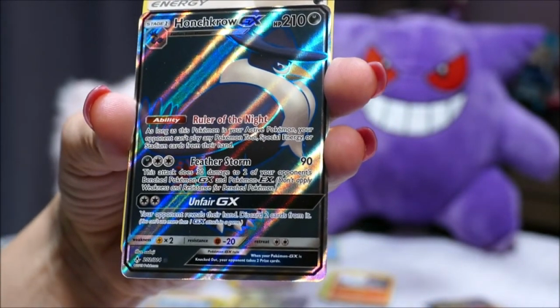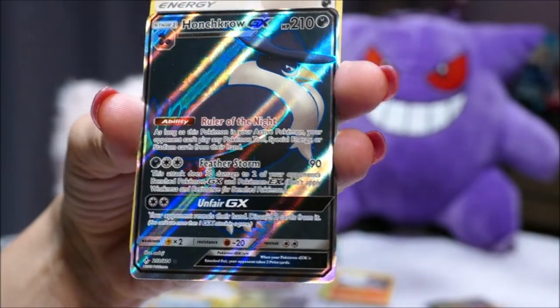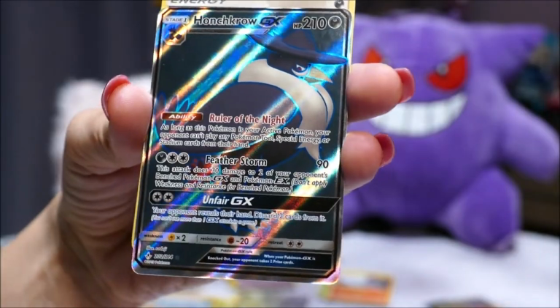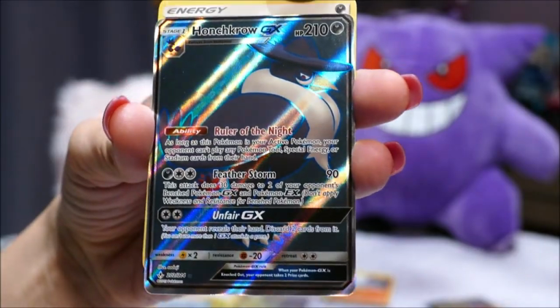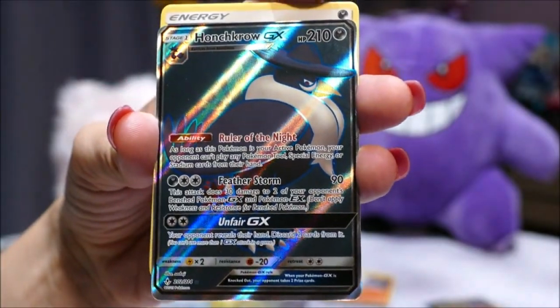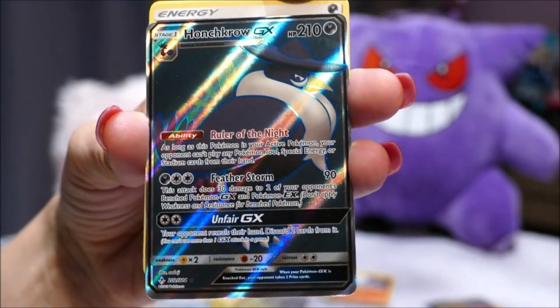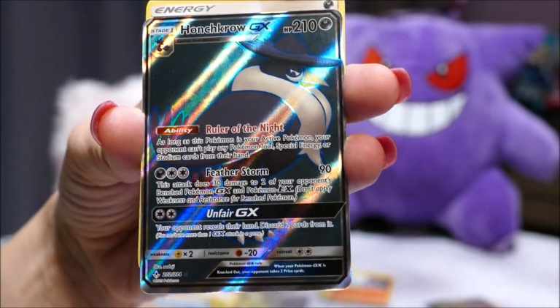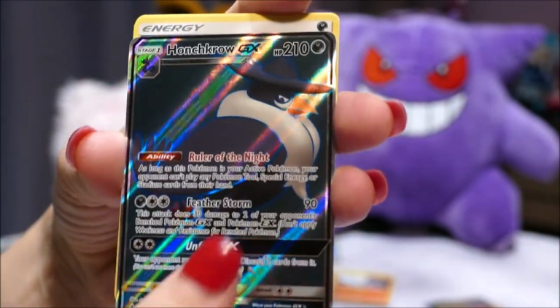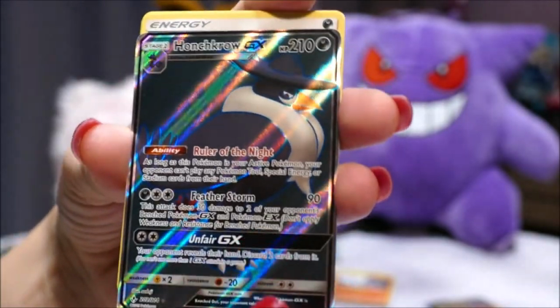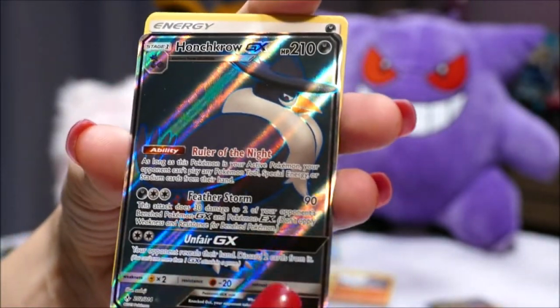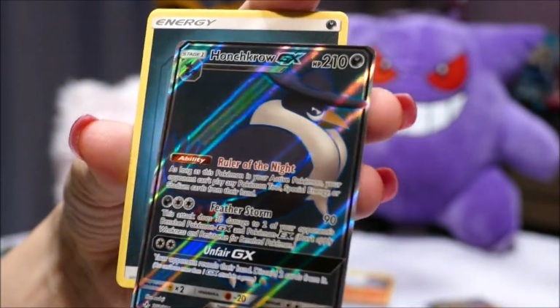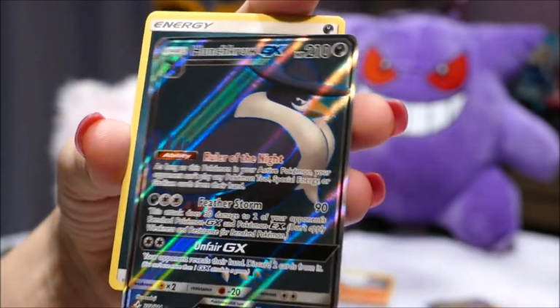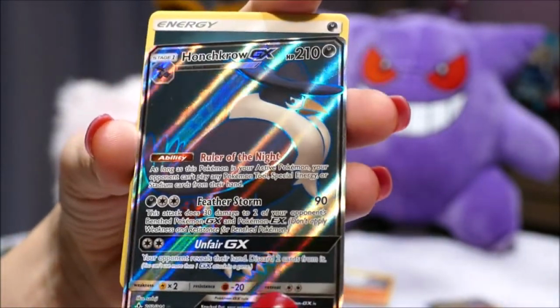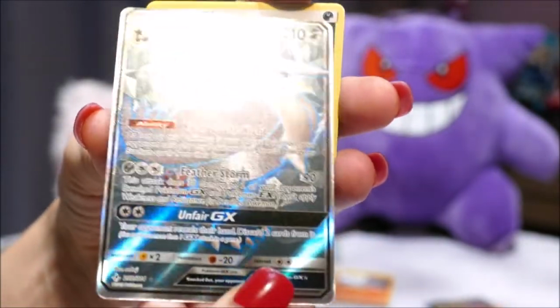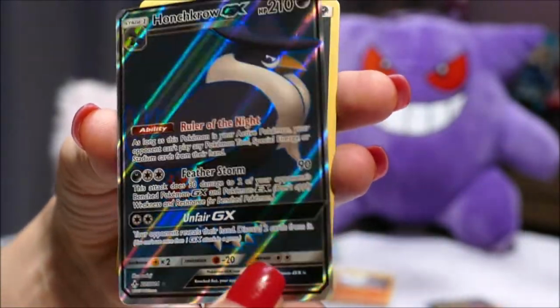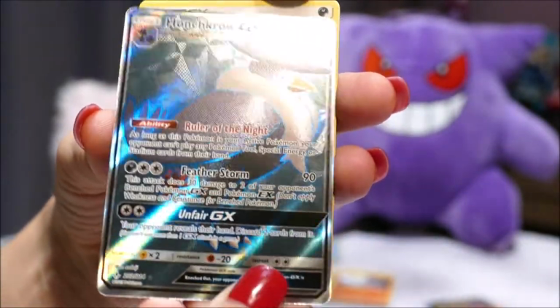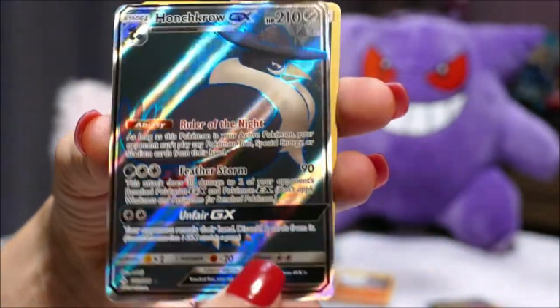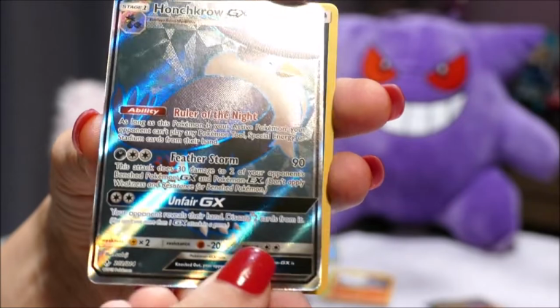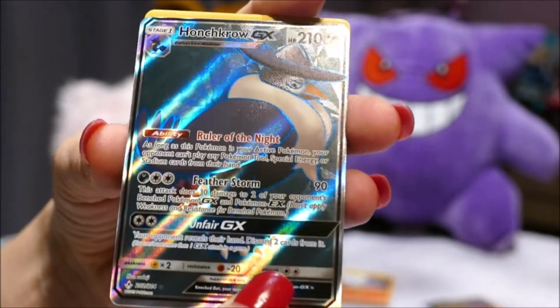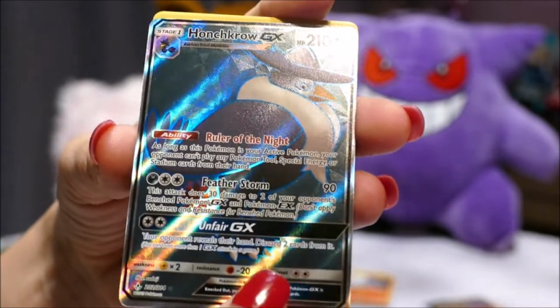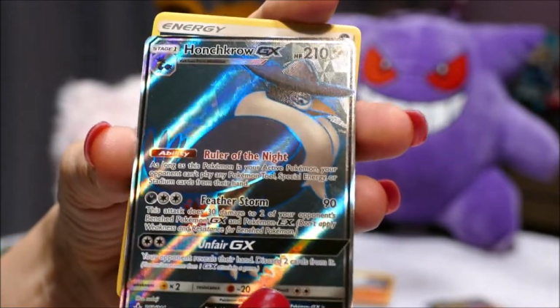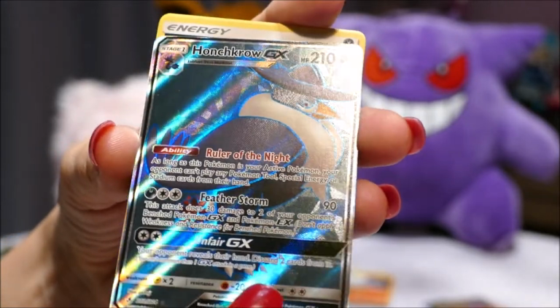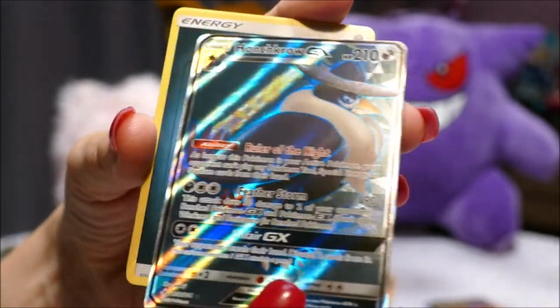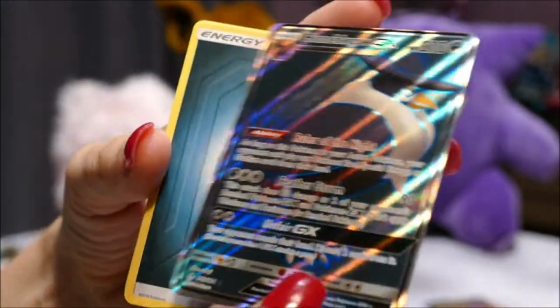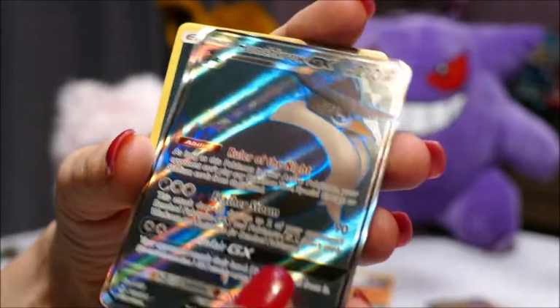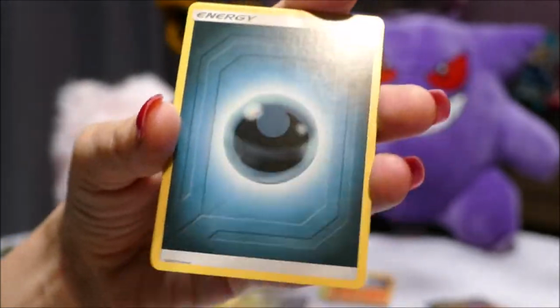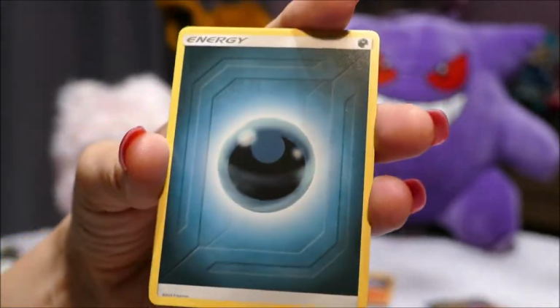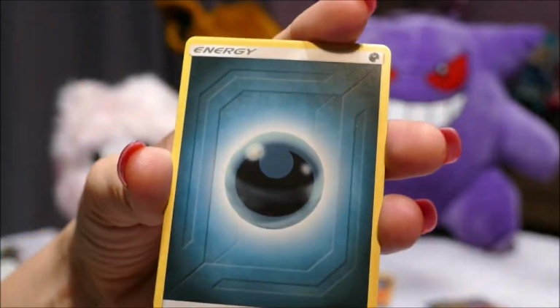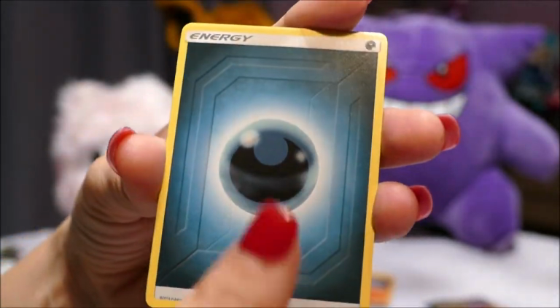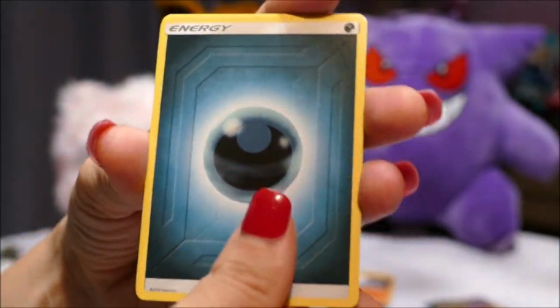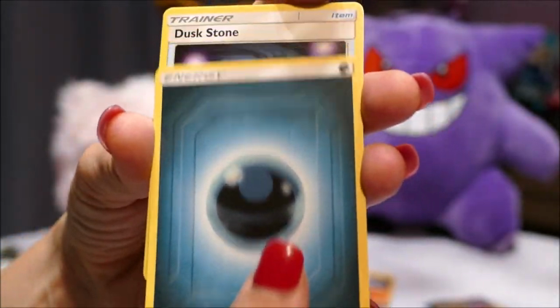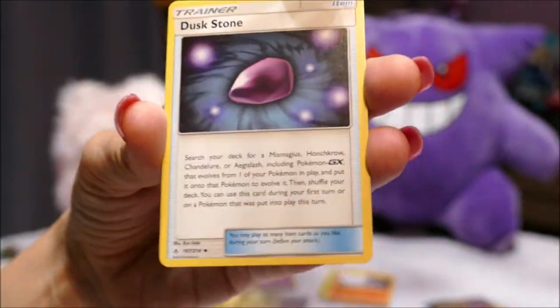Oh! And a full art Honchkrow! That's full art — that's really nice. Is that more special than the rainbow one or not? It's one of the really good cards. You can tell the people that play the game — because I just like, oh, that card's really cute. That's probably the stinkiest card in the lot and the winners are like oh my god look at that one, and I'm like that looks neat. We must put them in sleeves.